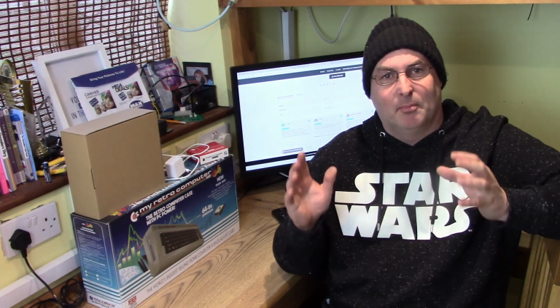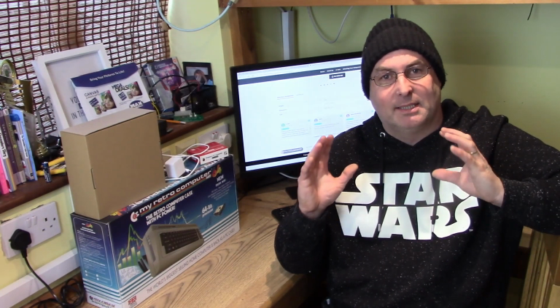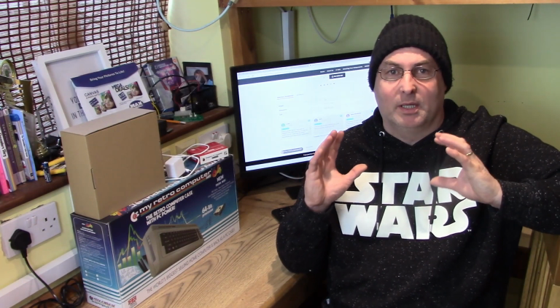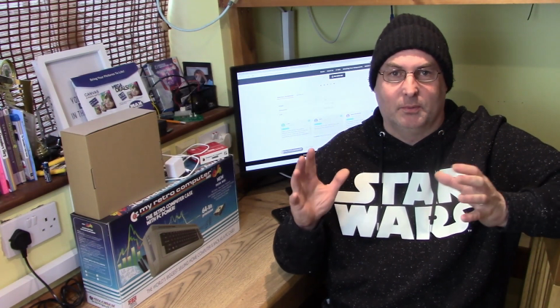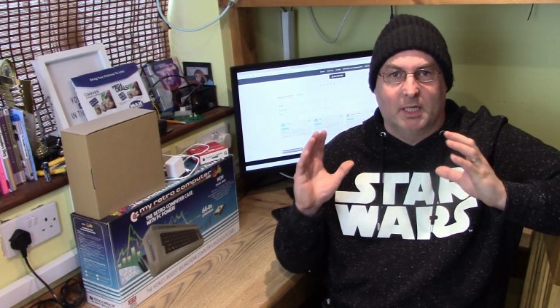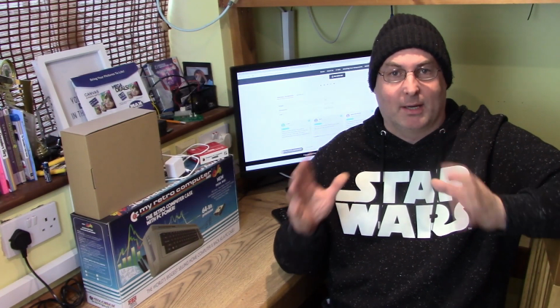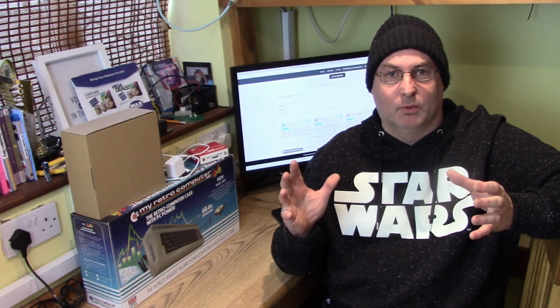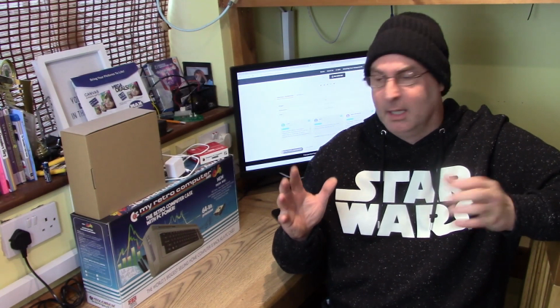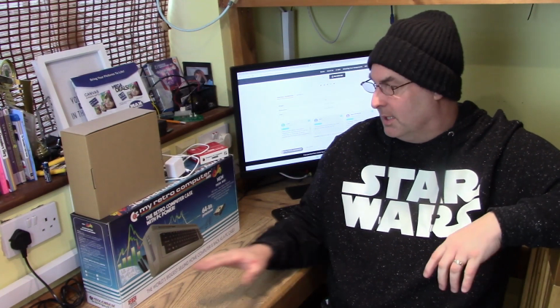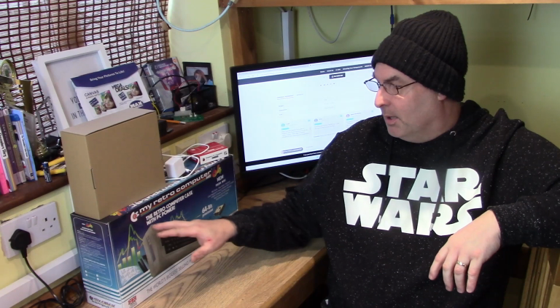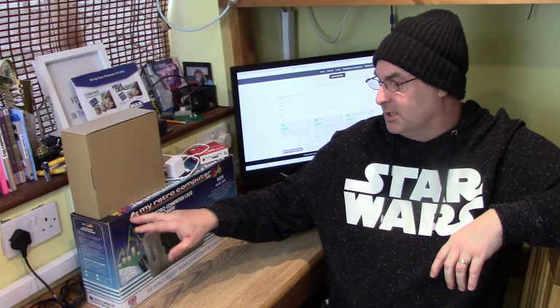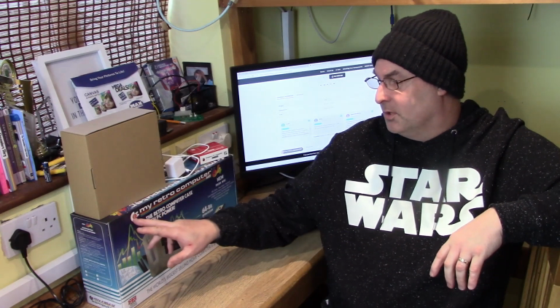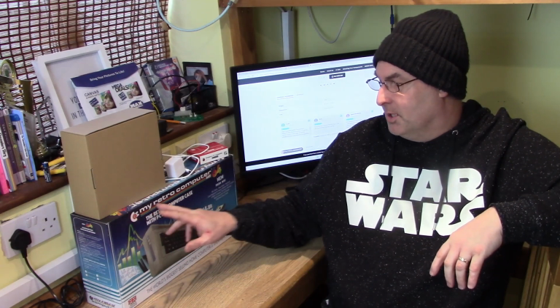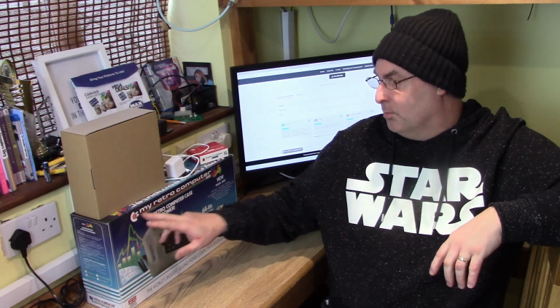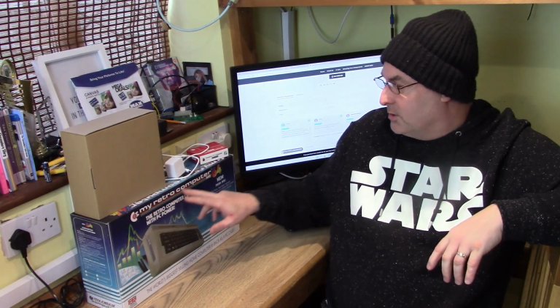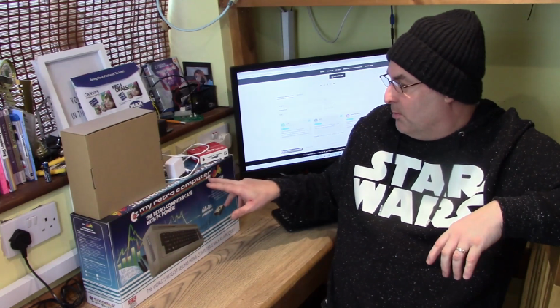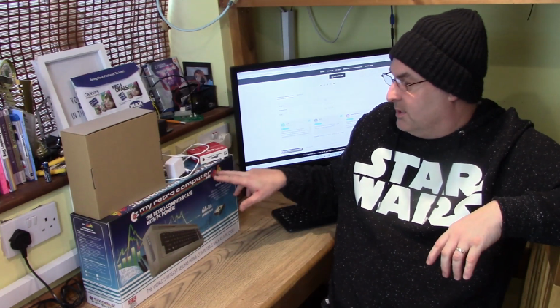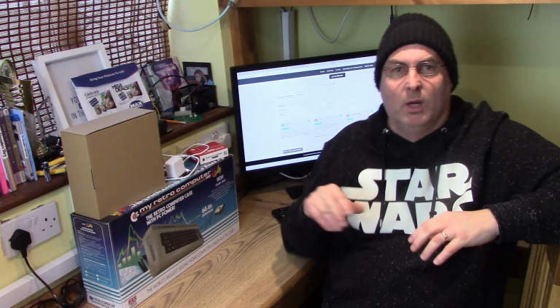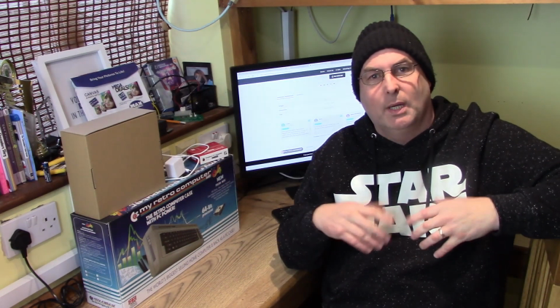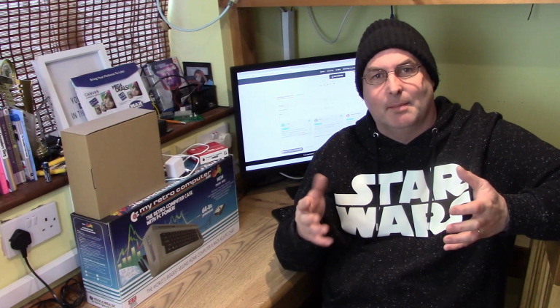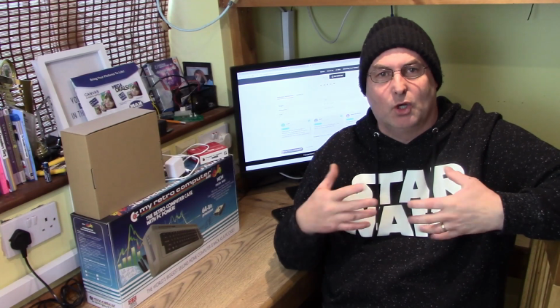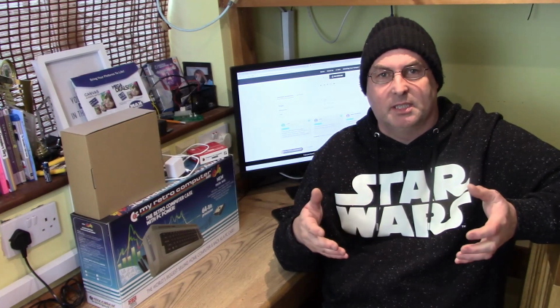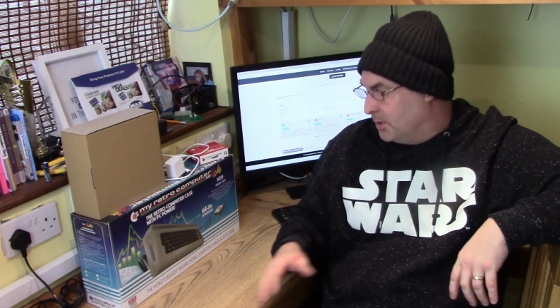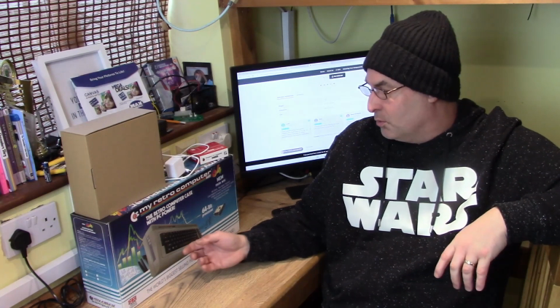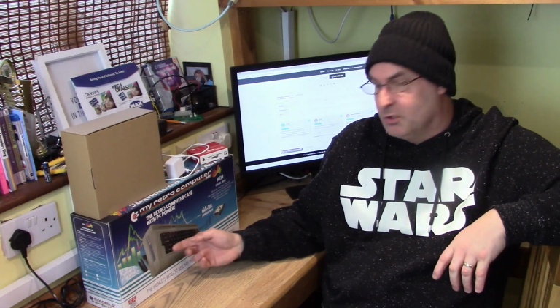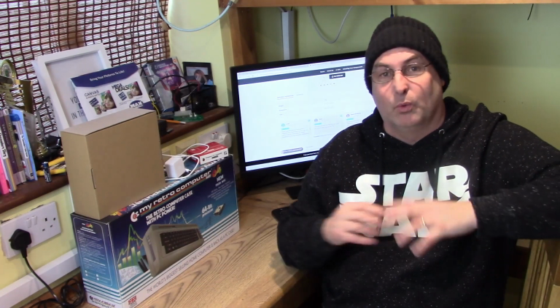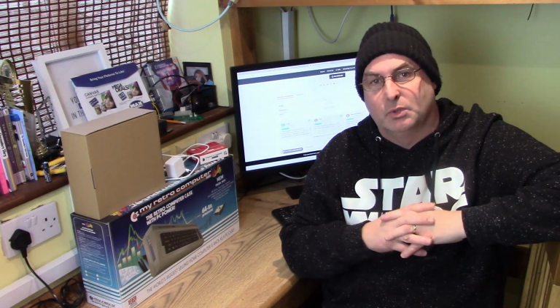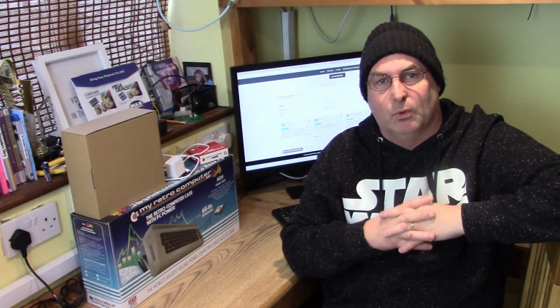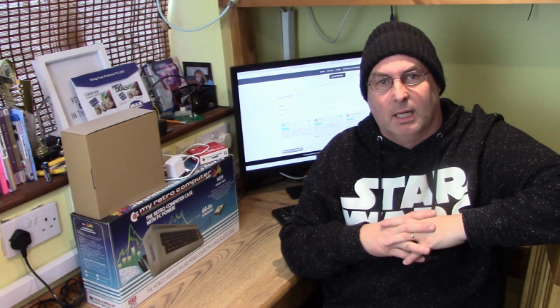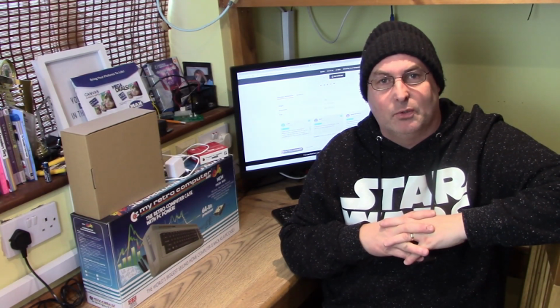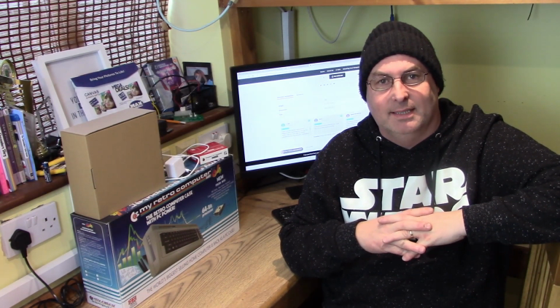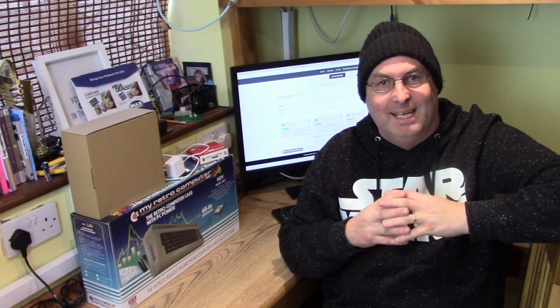Basically what we're going to do is bring back Commodore. We're going to name our system — which is currently called the My Retro Computer Y64 — the Commodore 64, because after all this used to be called the Commodore 64 back in 2011 anyway.